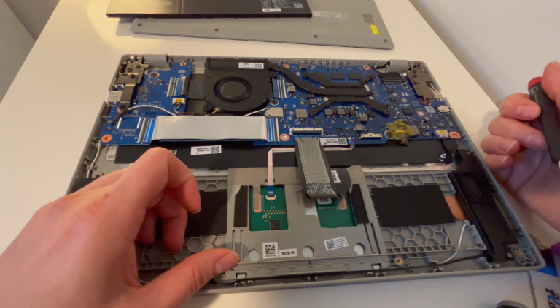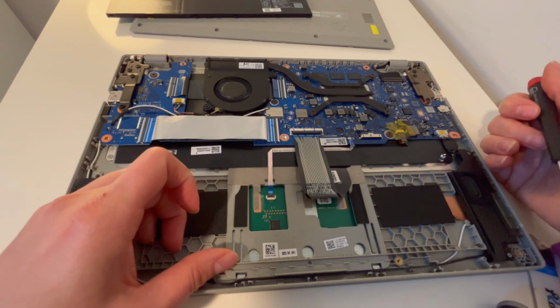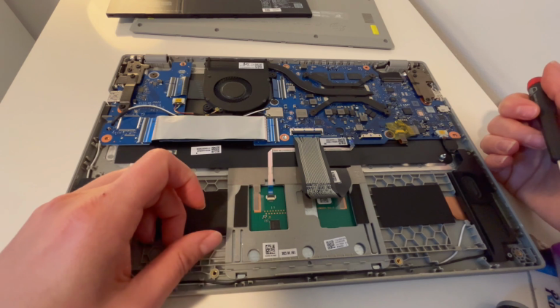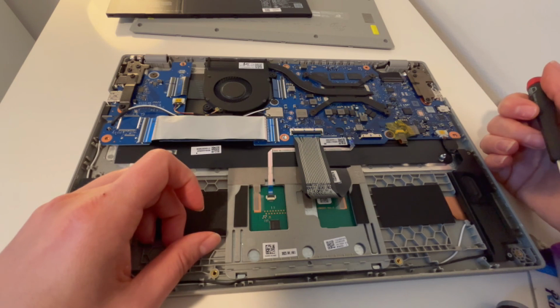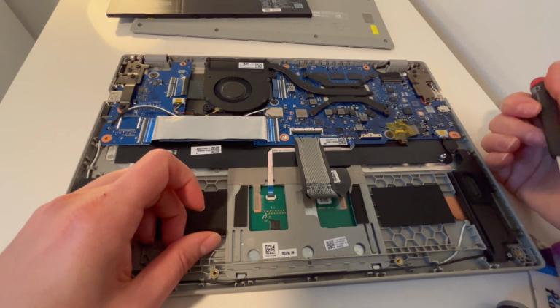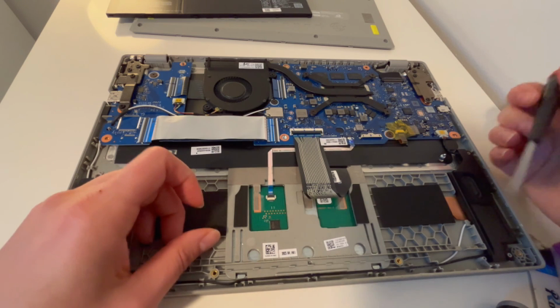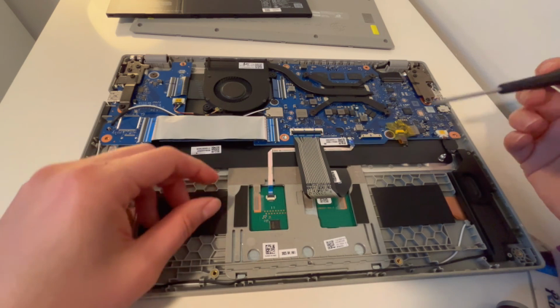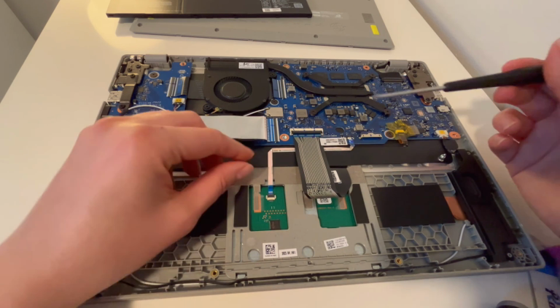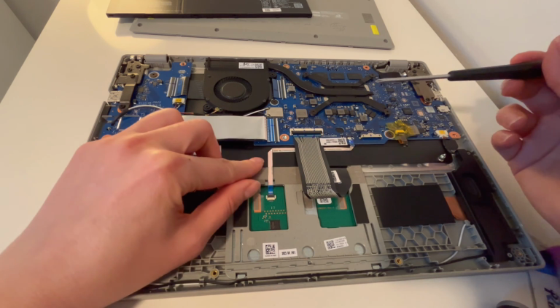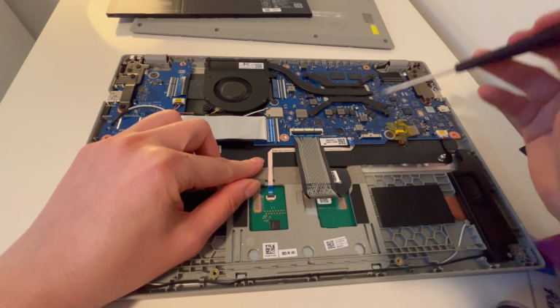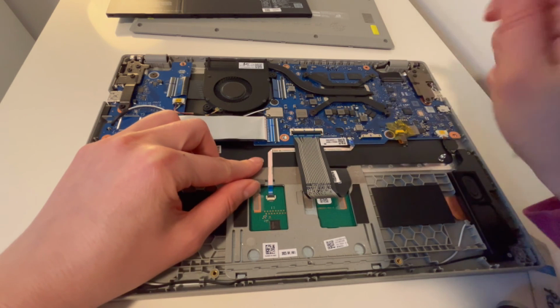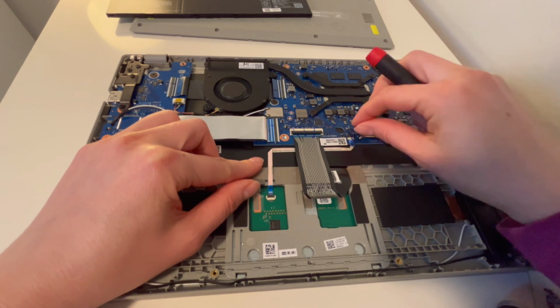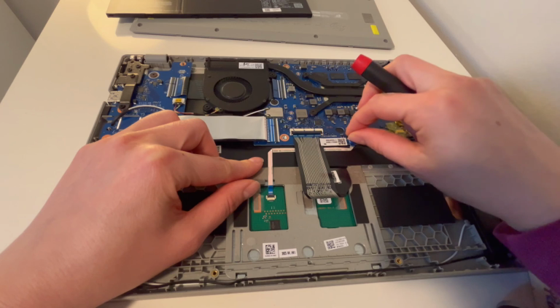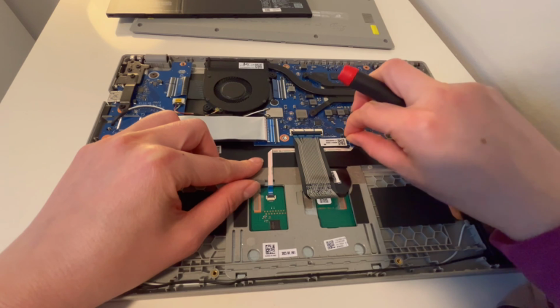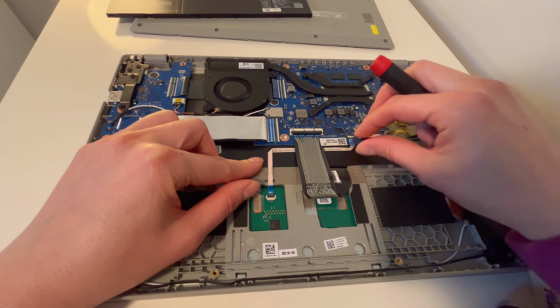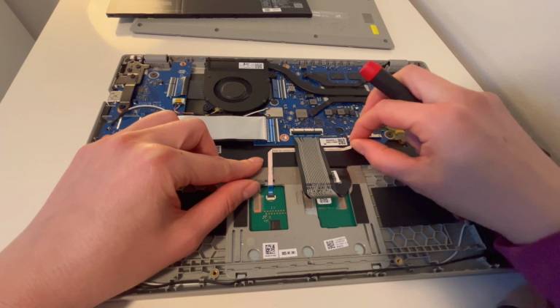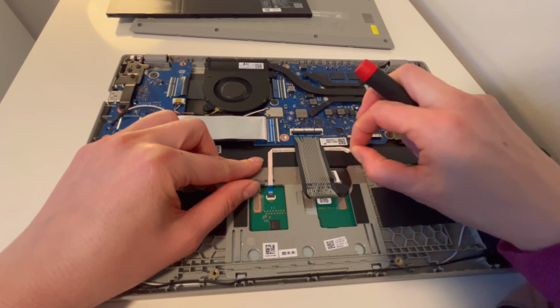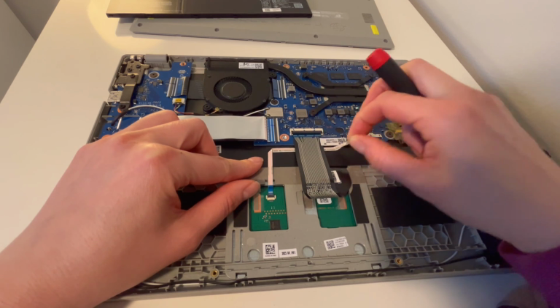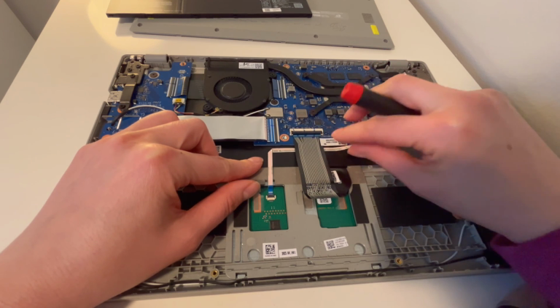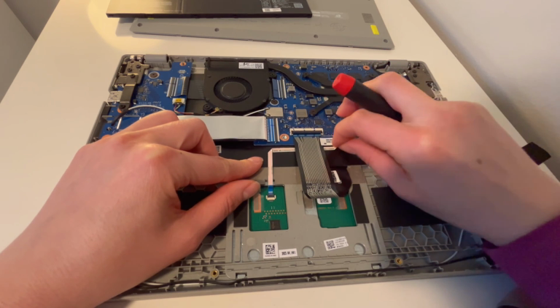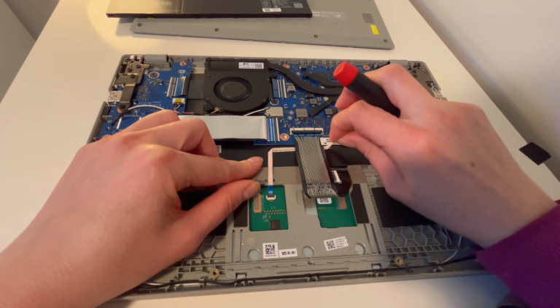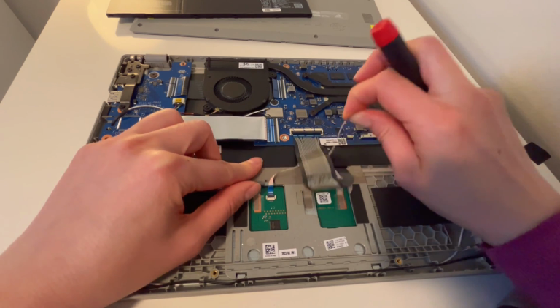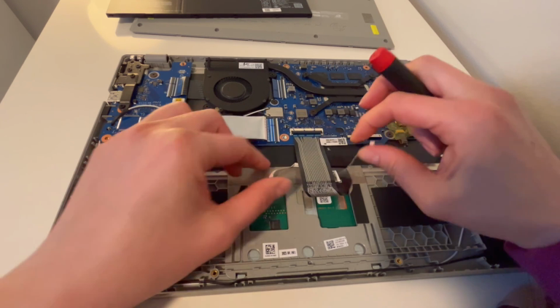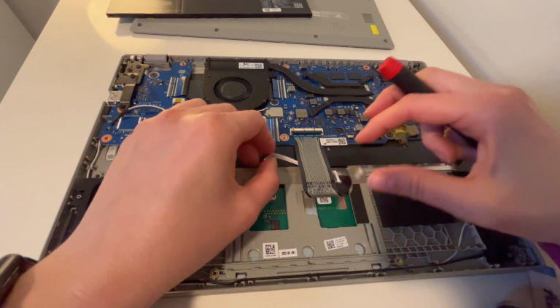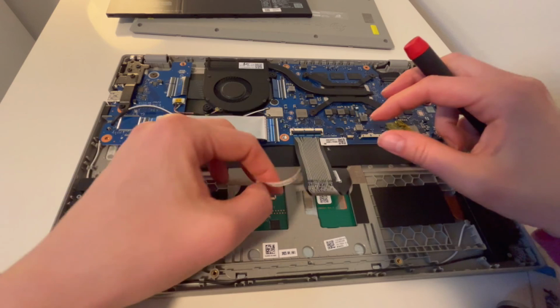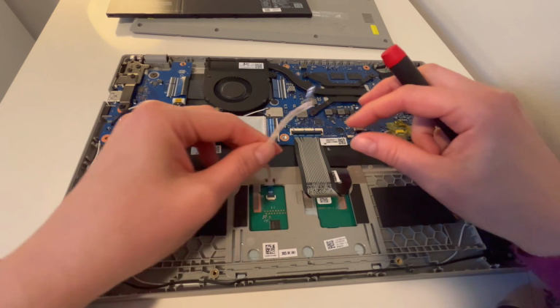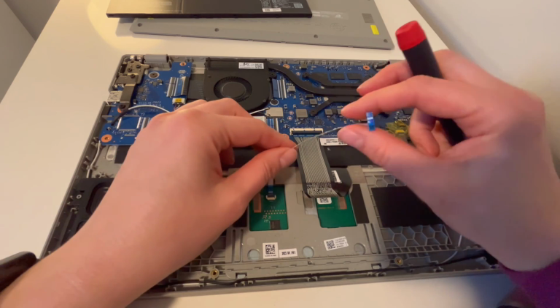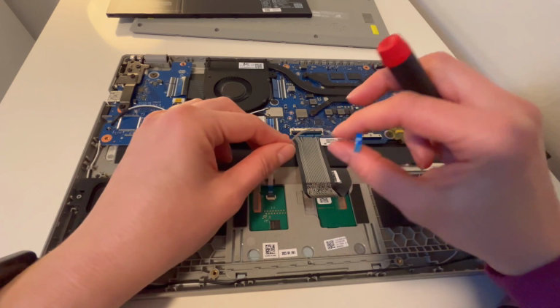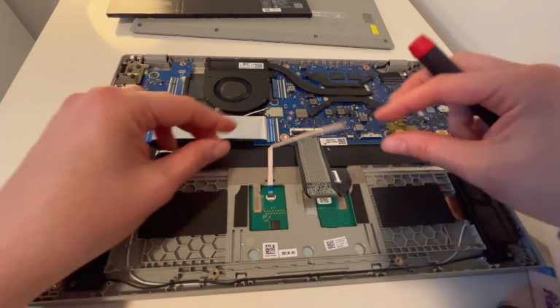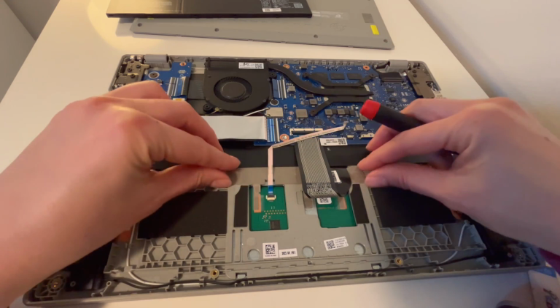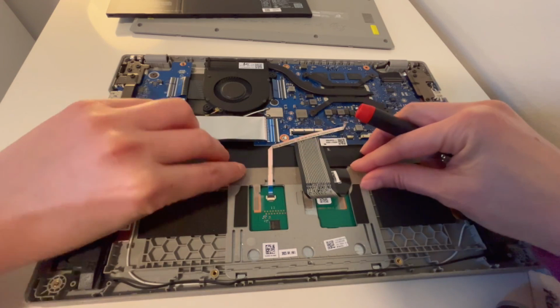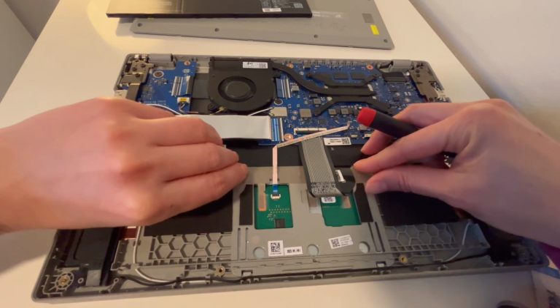So next thing I'm going to do is unplug this ribbon cable. I'm going to open up the little flap and pull it out by the tab, being careful not to break it, and gently pull it off like so, being careful not to bend it too much.